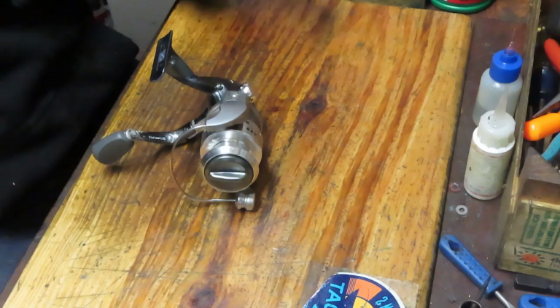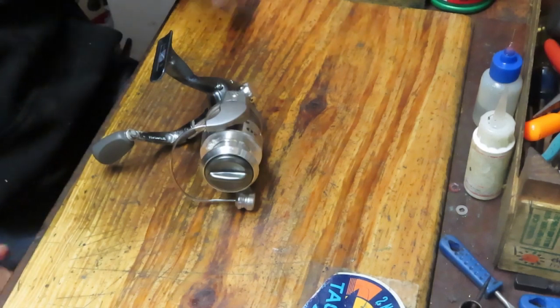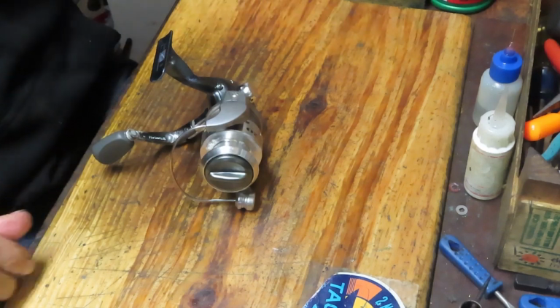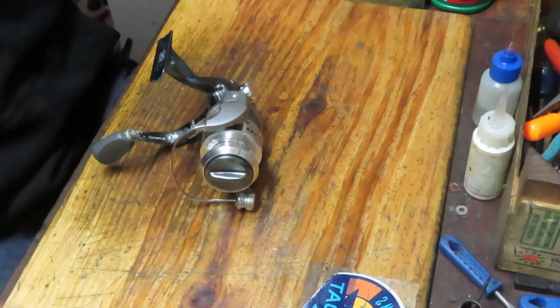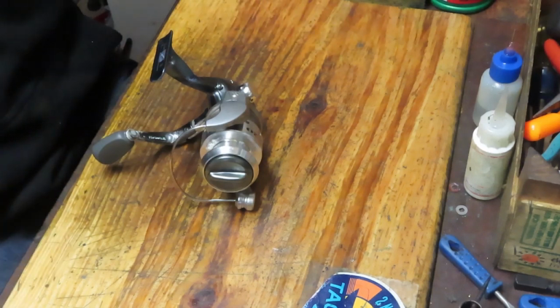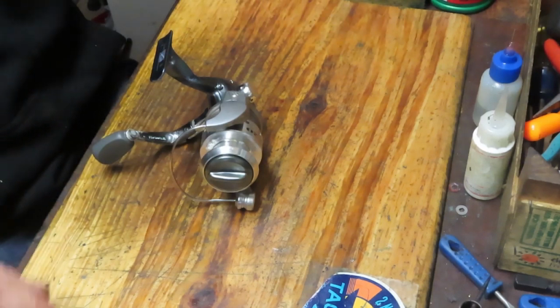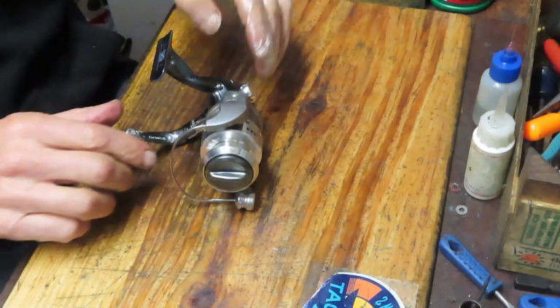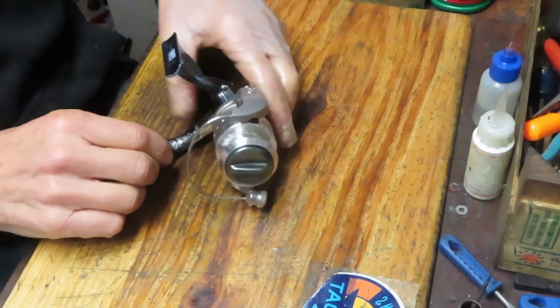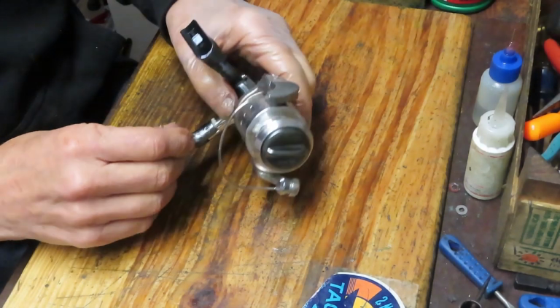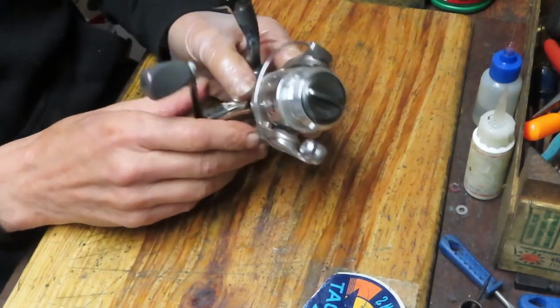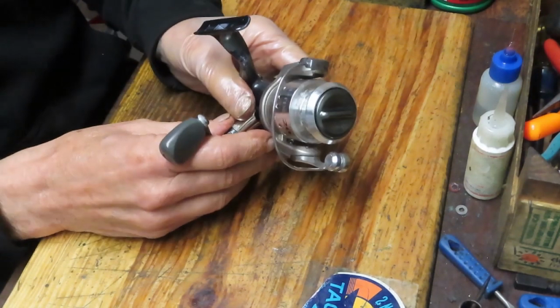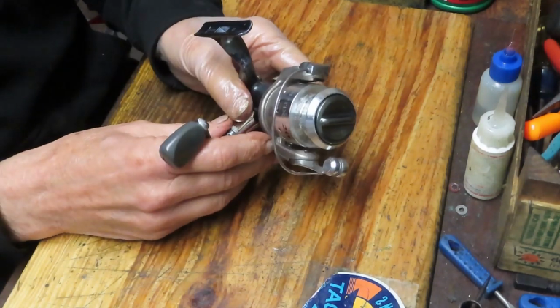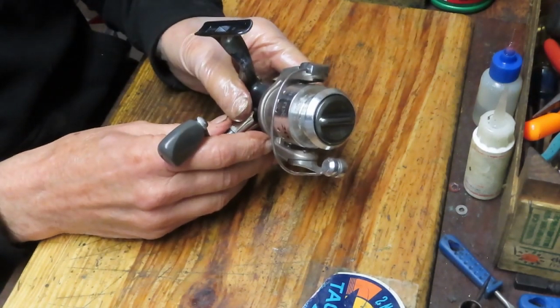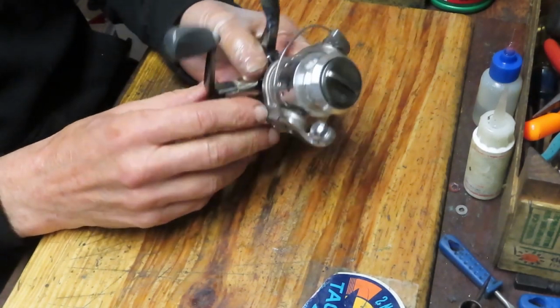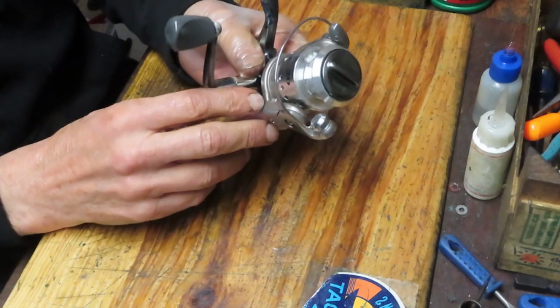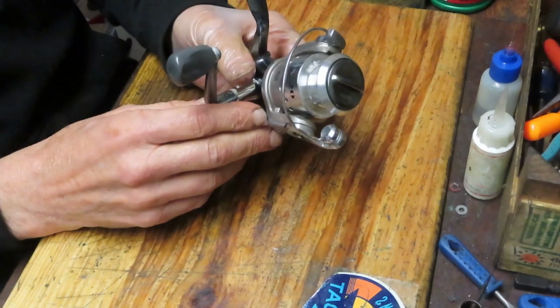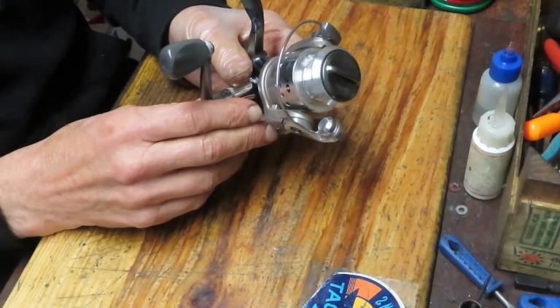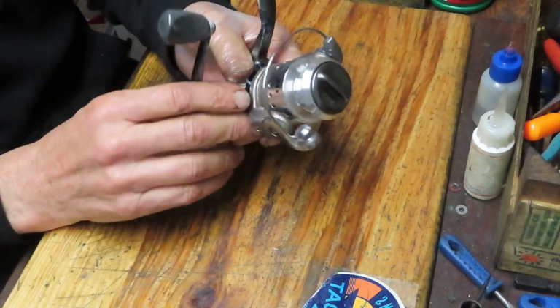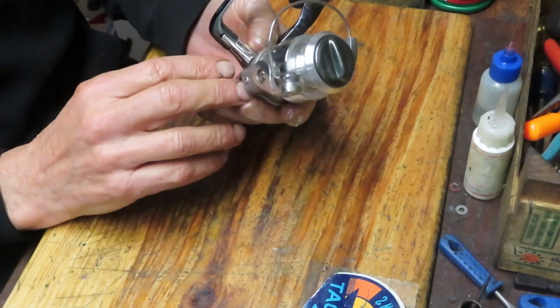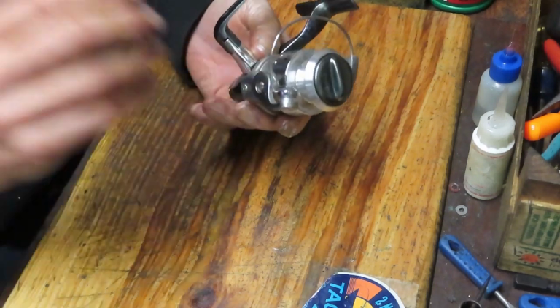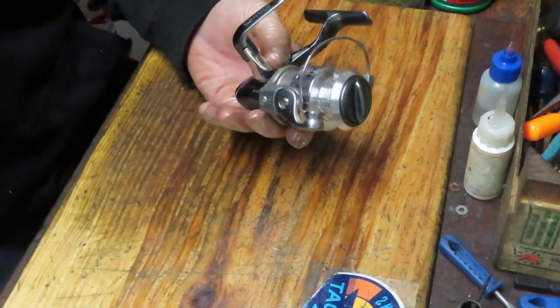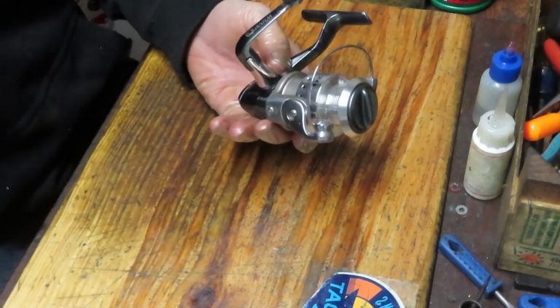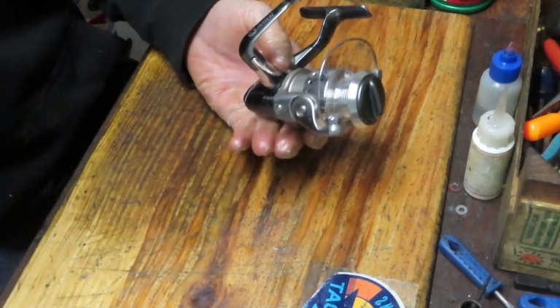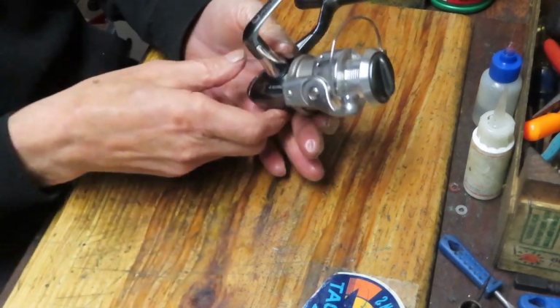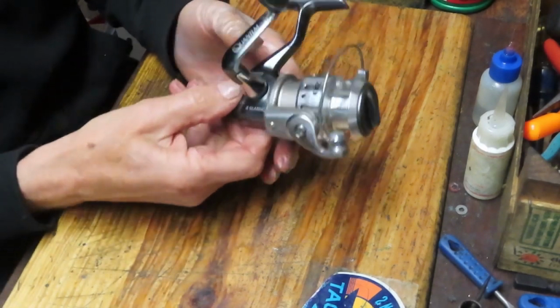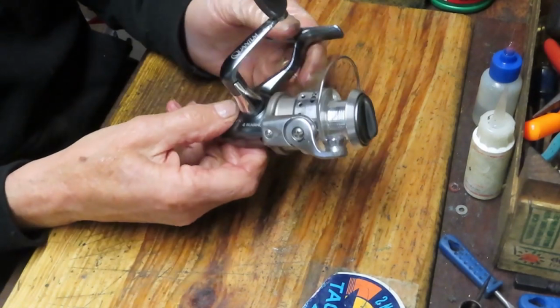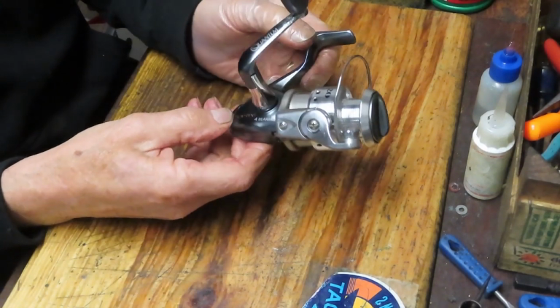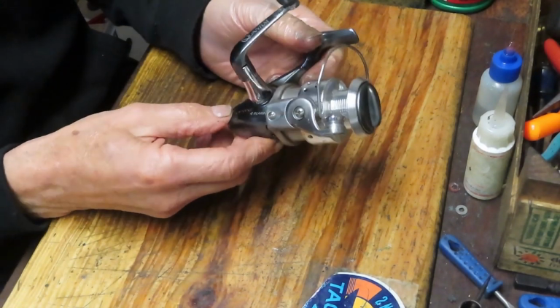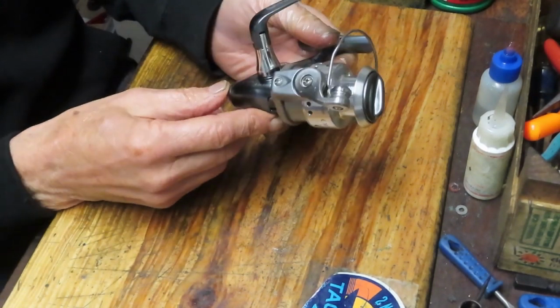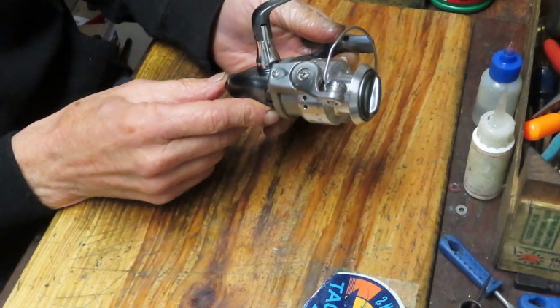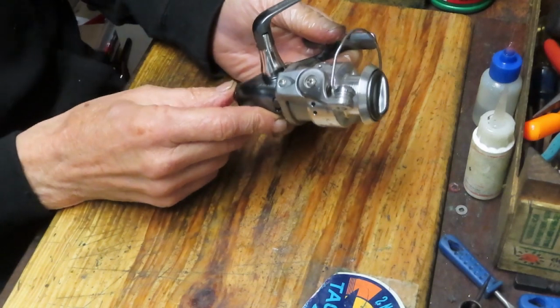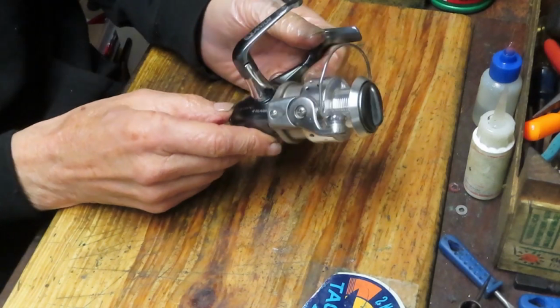Hi, this is Dennis with Second Chance Tackle. Today's fishing reel that I'll be working on is a Quantum Optics 20. That Optics line has been around a while now, probably about 8 or 10 years.